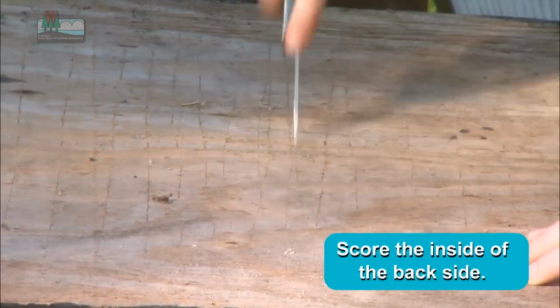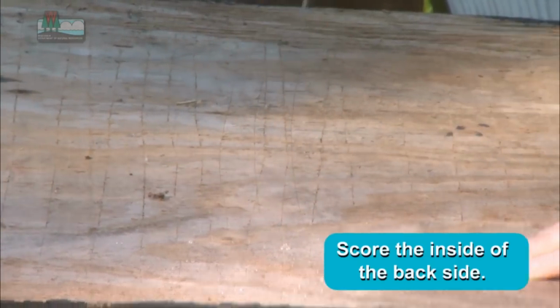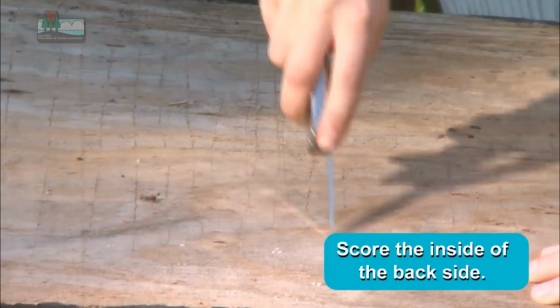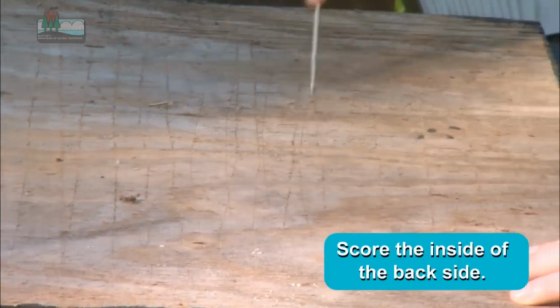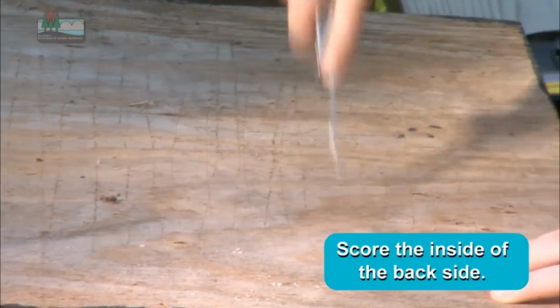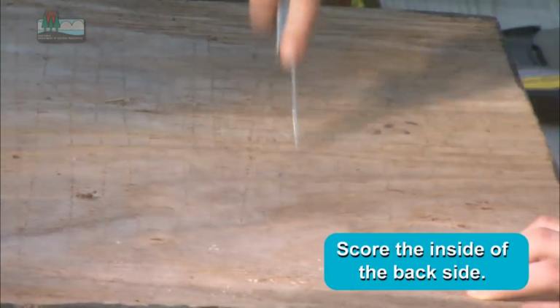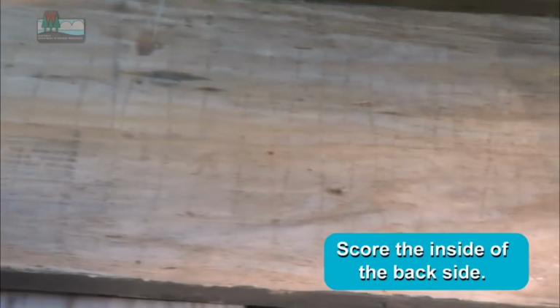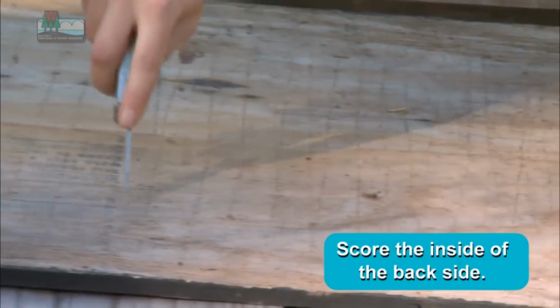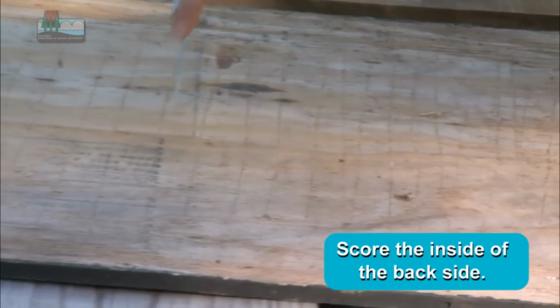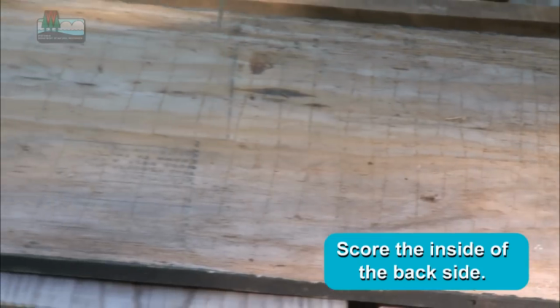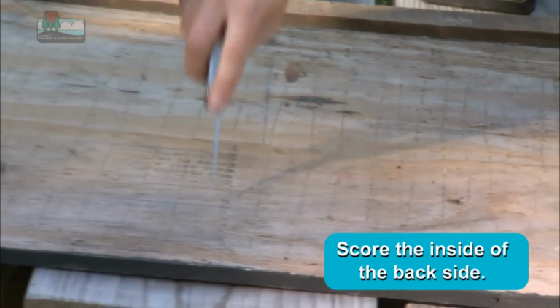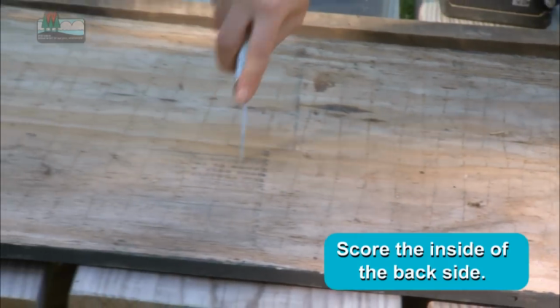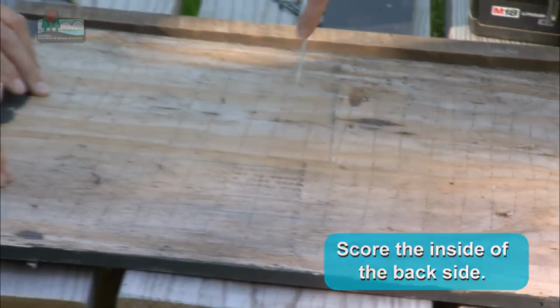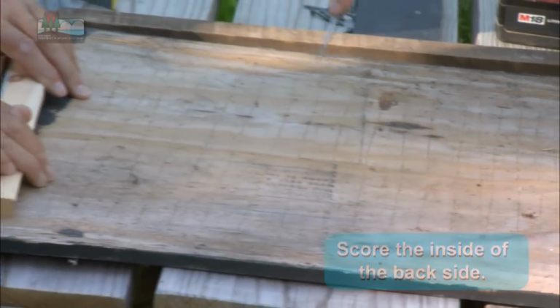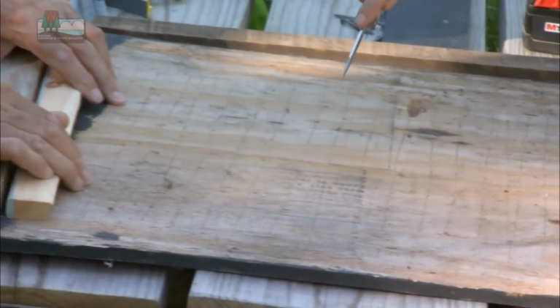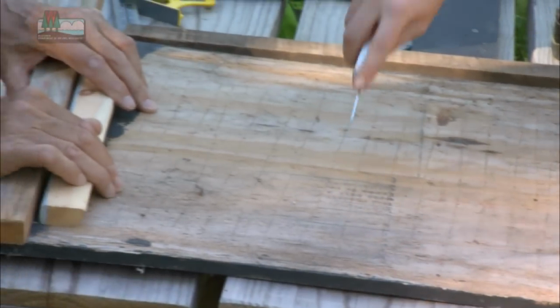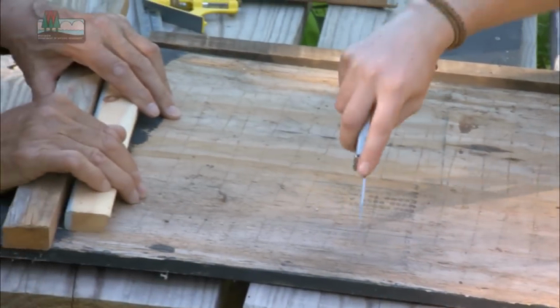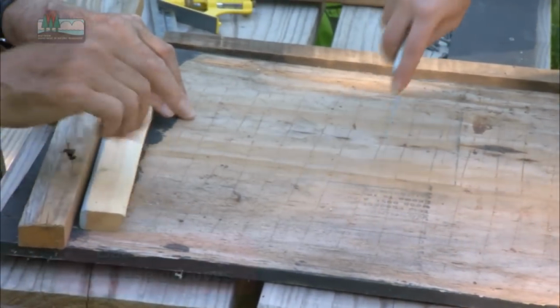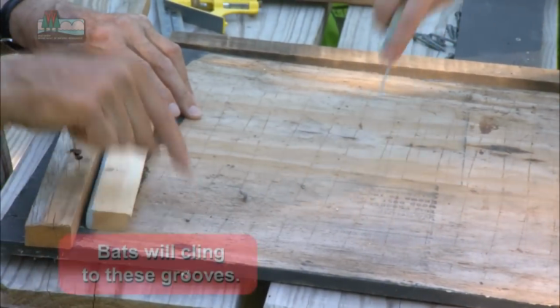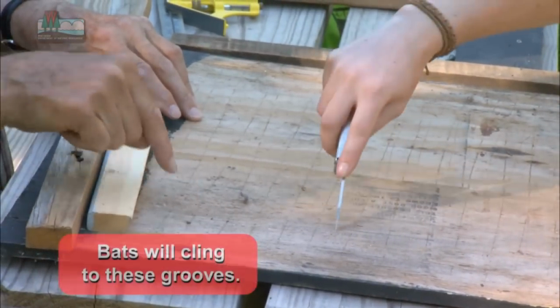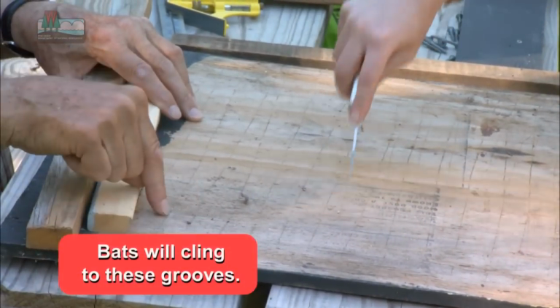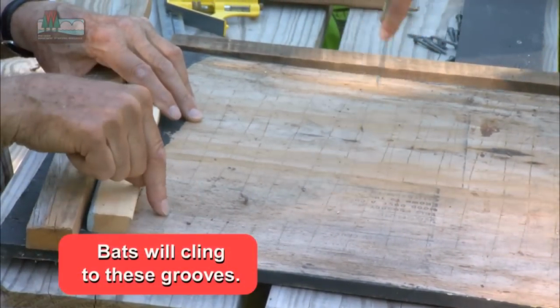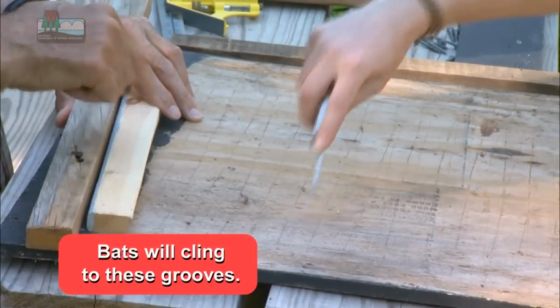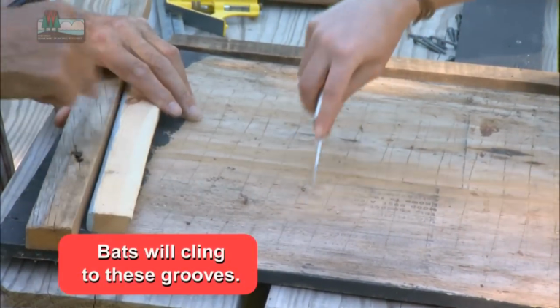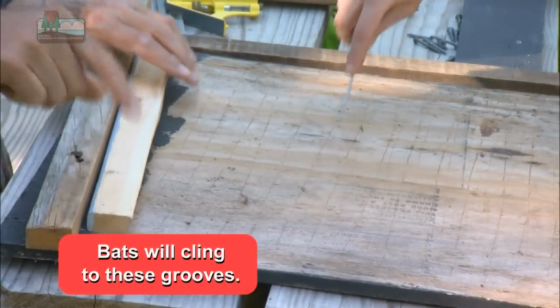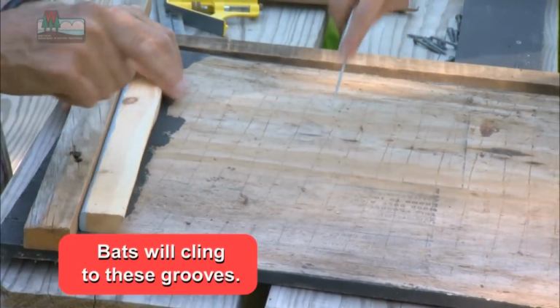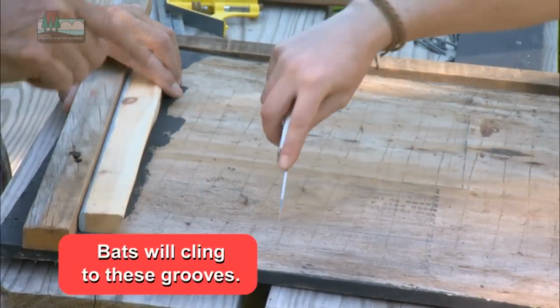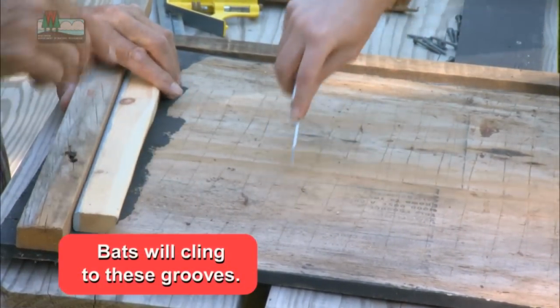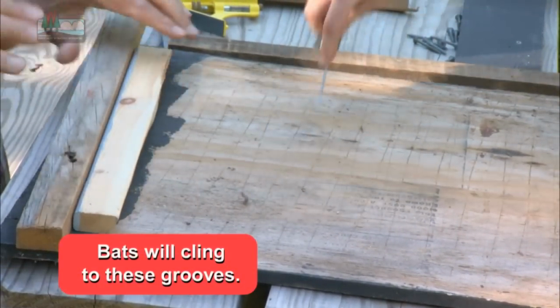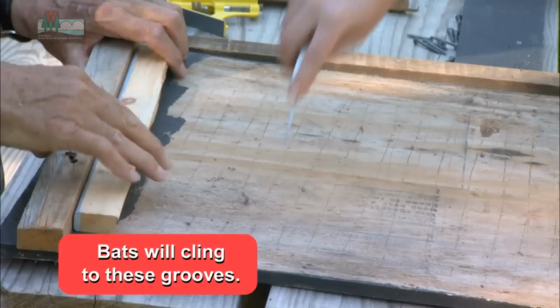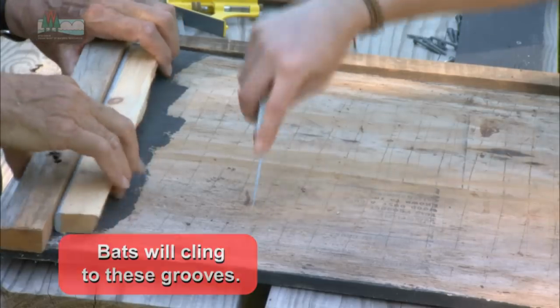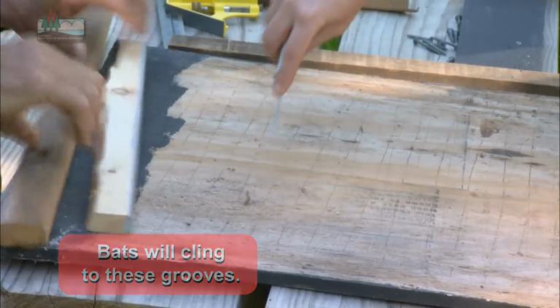Usually you want it about an eighth inch deep, and that's so the bats can grab it. If you're using plywood, you don't want to go too deep, otherwise the plywood will delaminate.